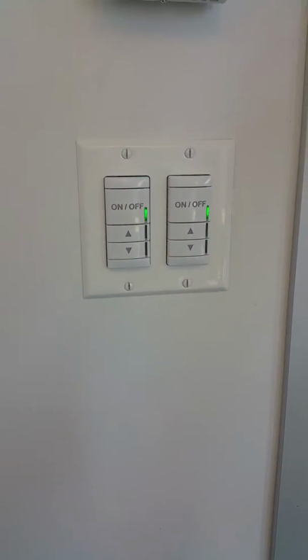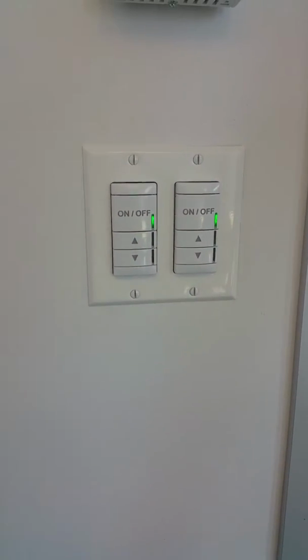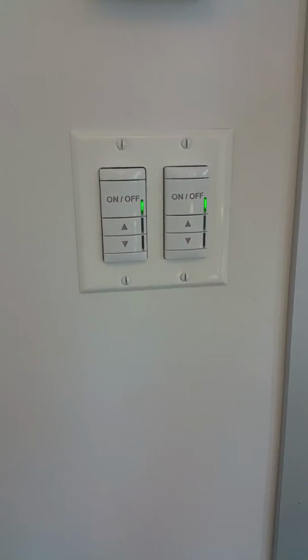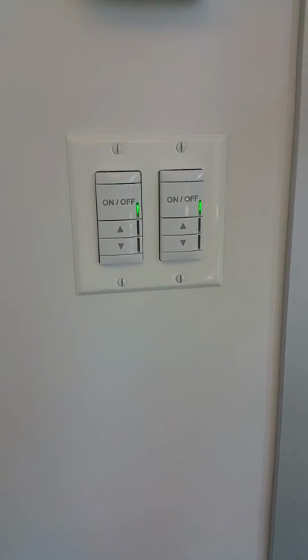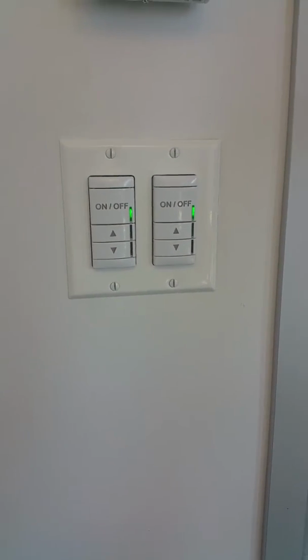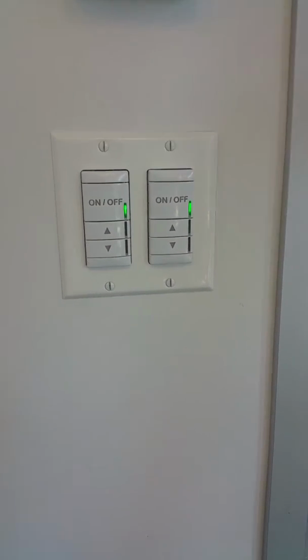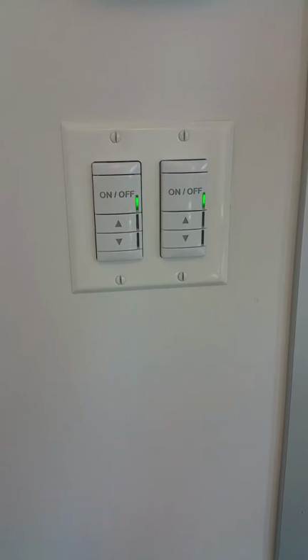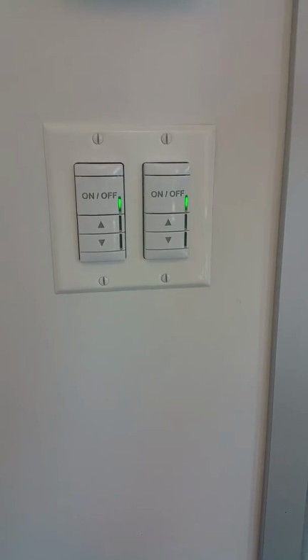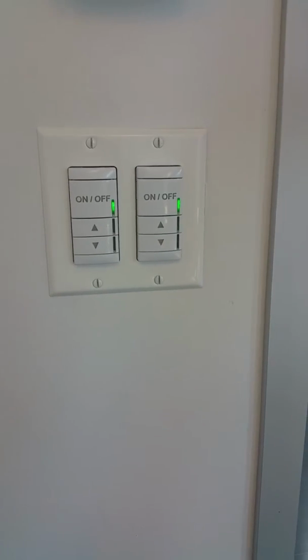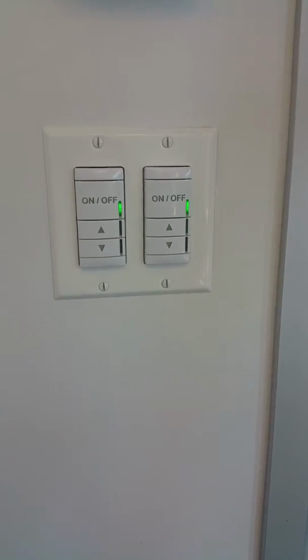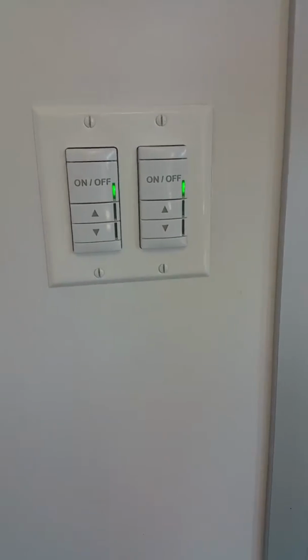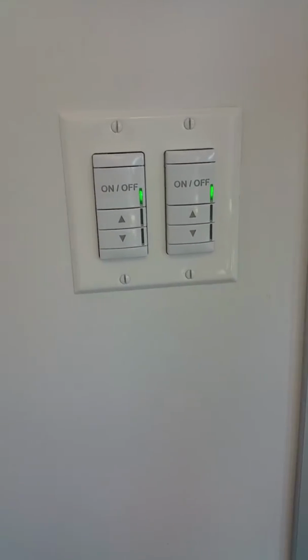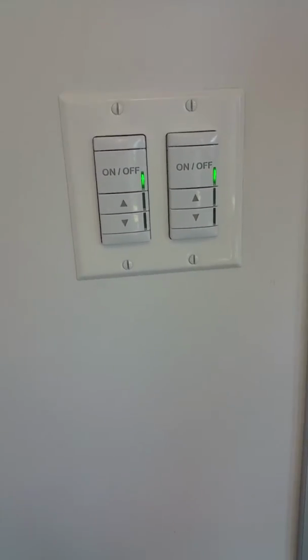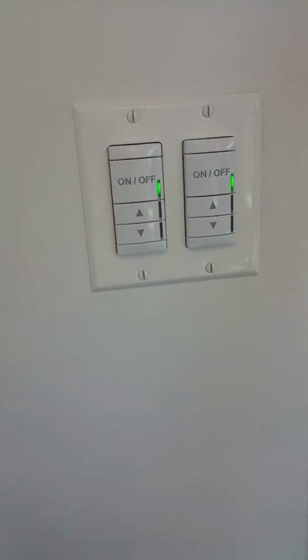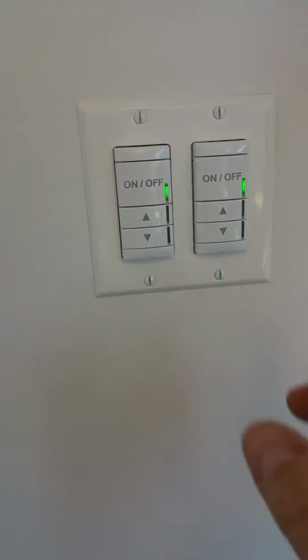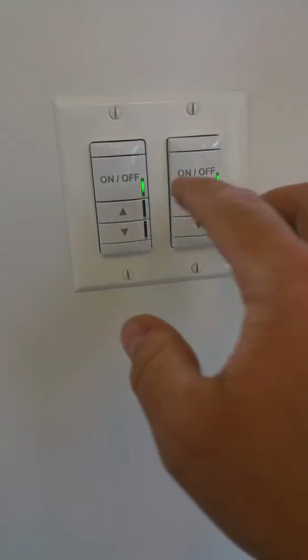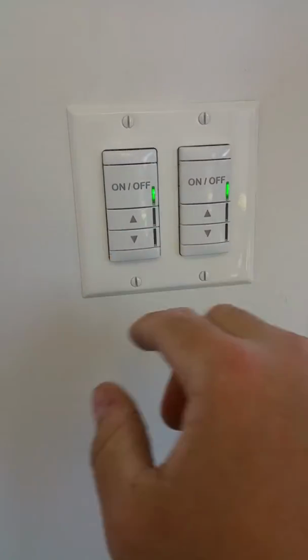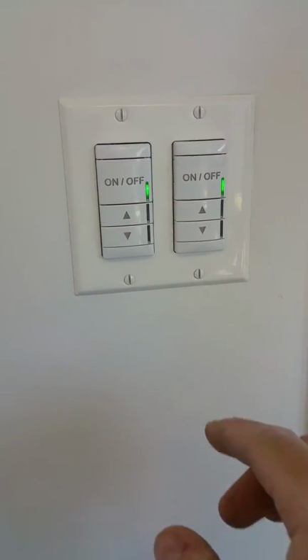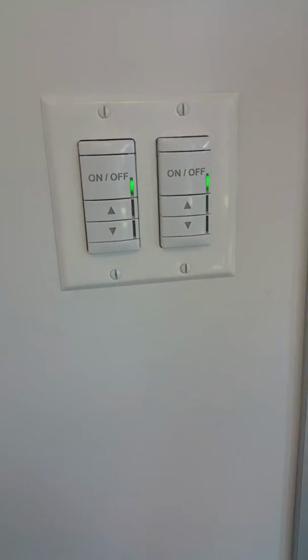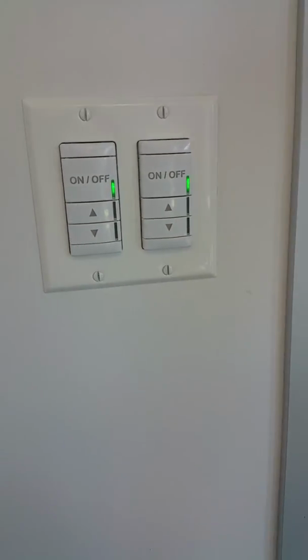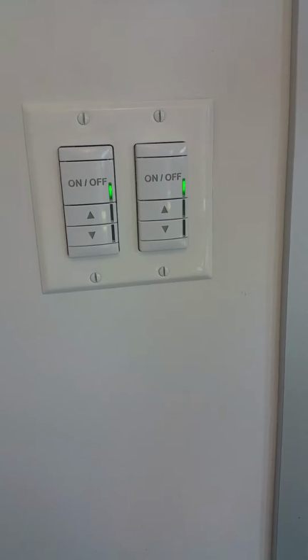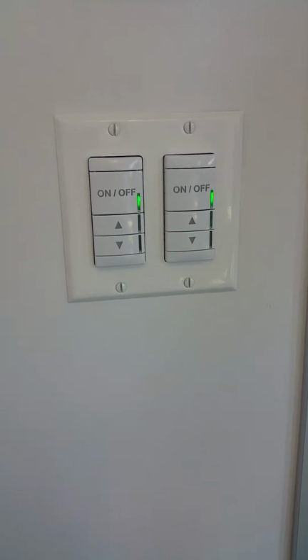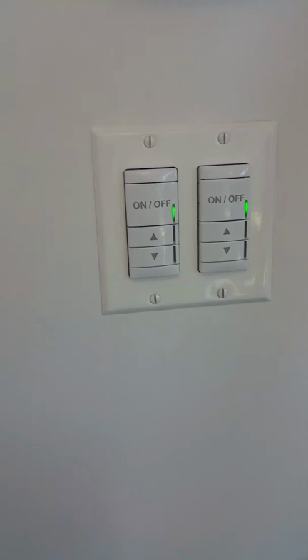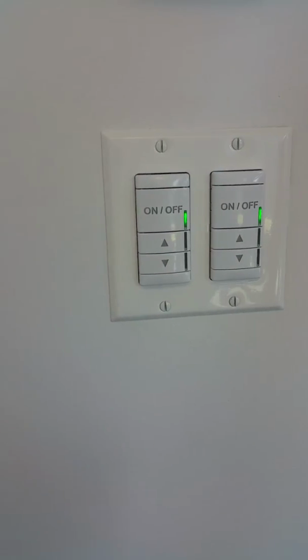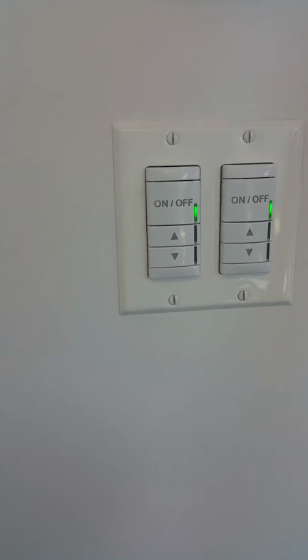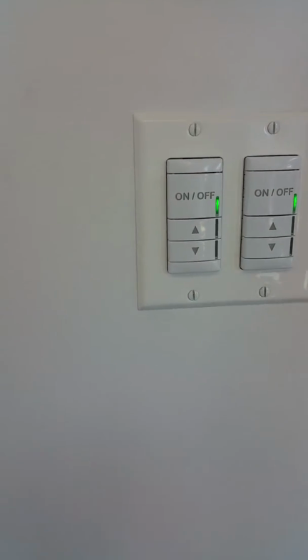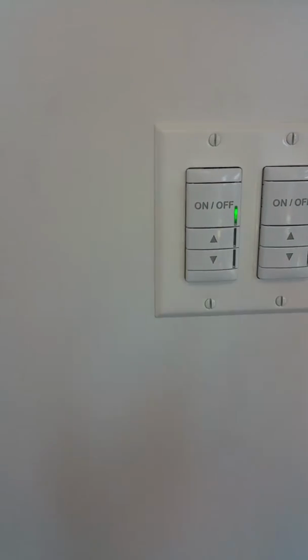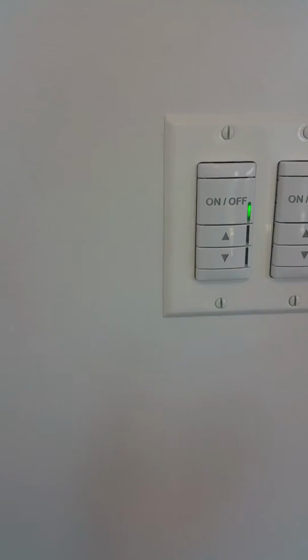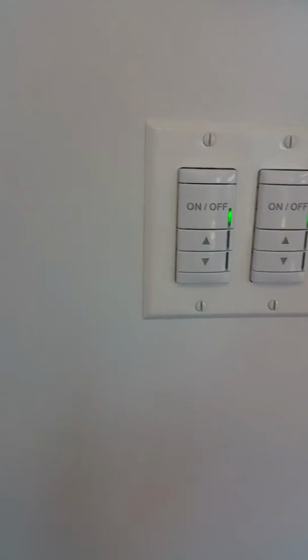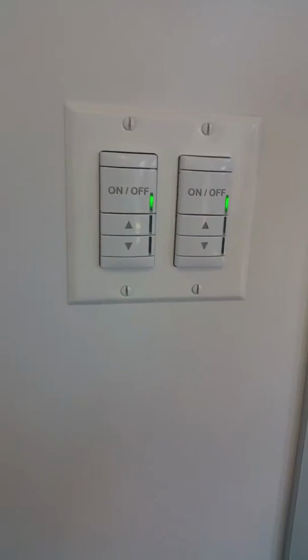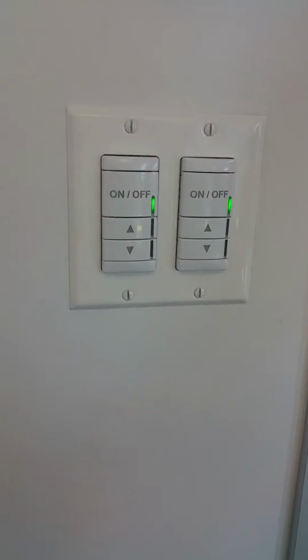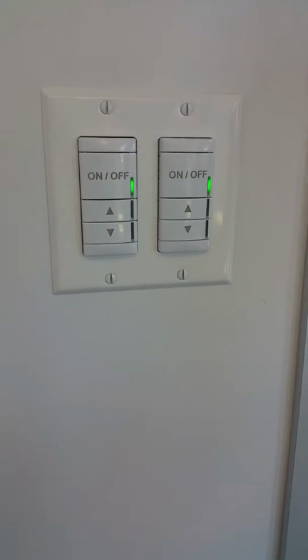Both switches will turn off all the lights in the room that both switches are connected to. In order to program it, since both of them come out of the box as channel one, you want to put just one of them on channel two to make things easy.